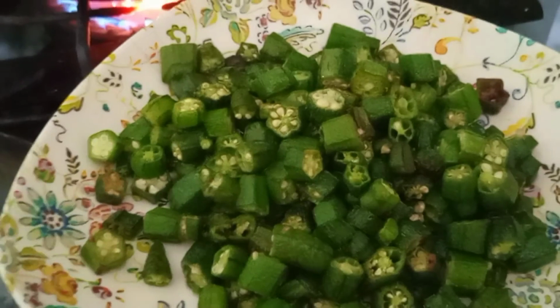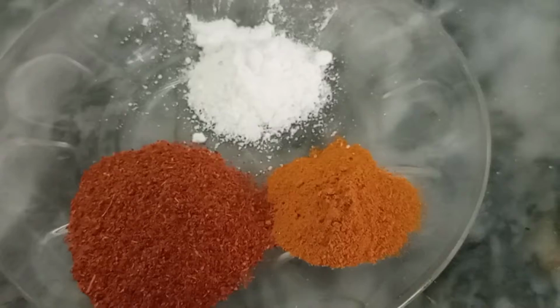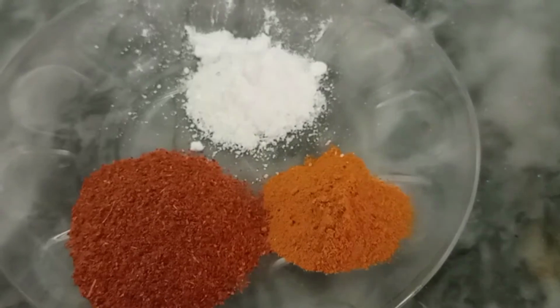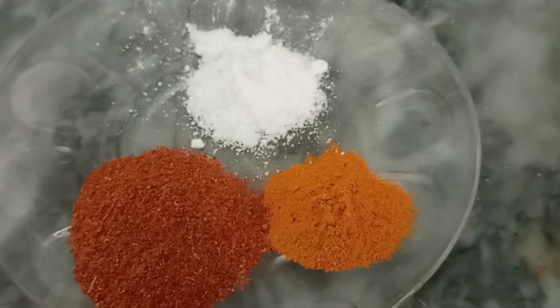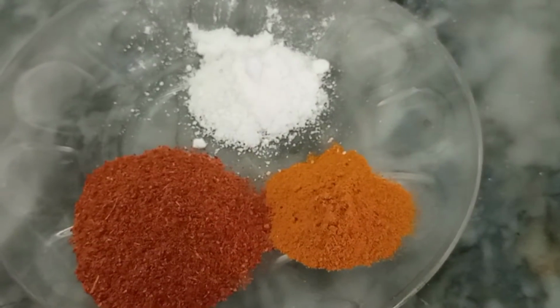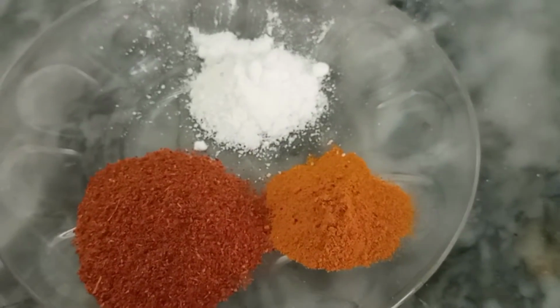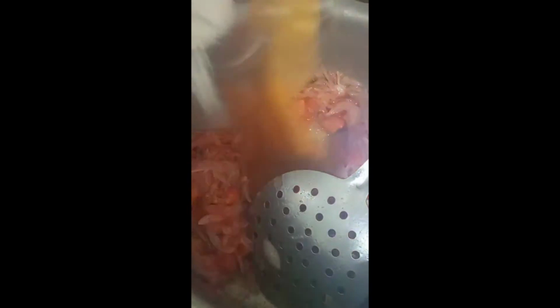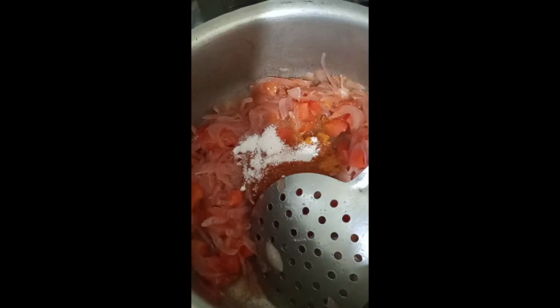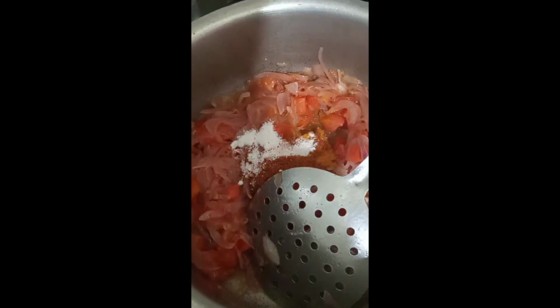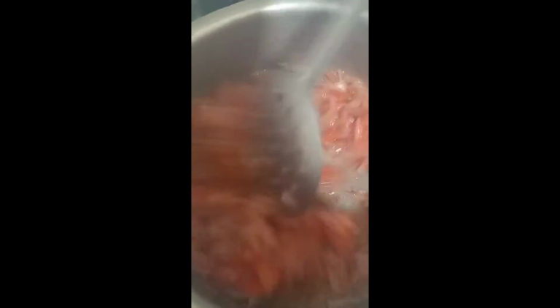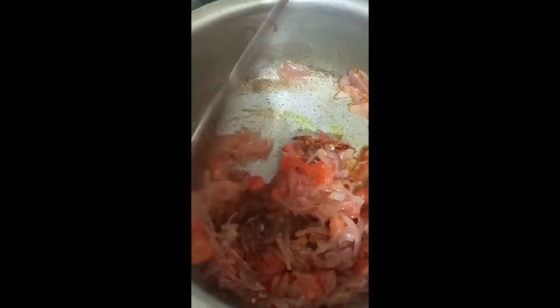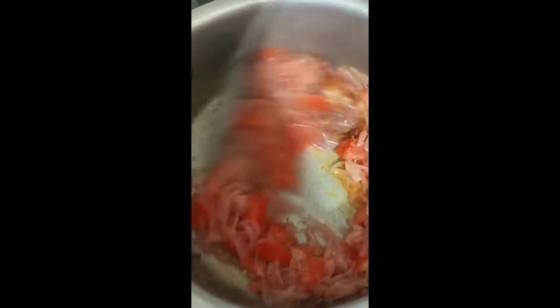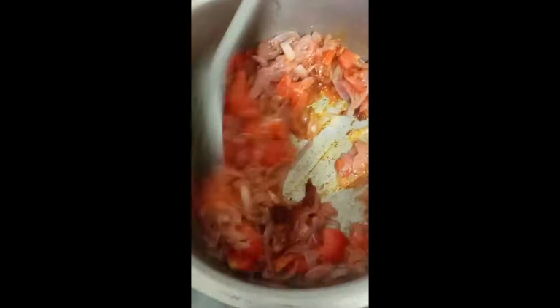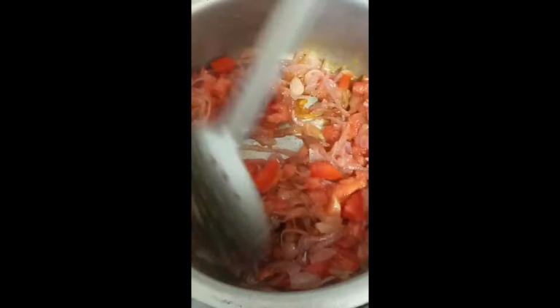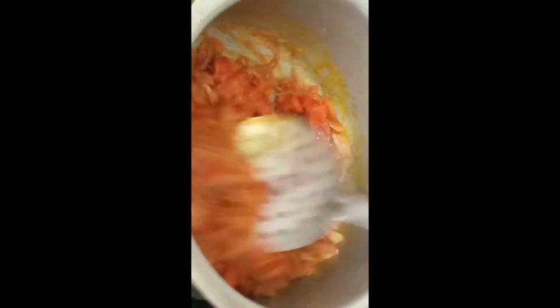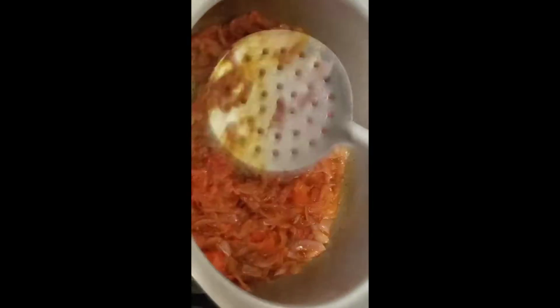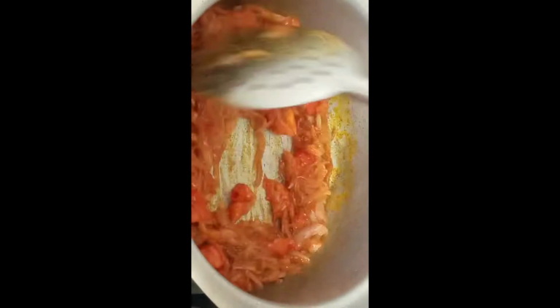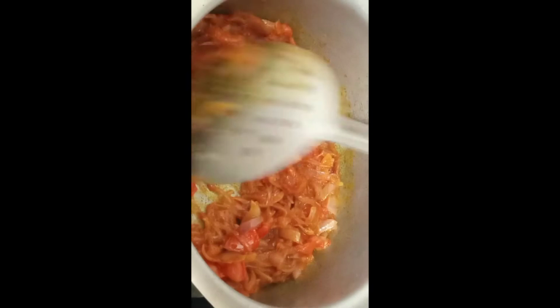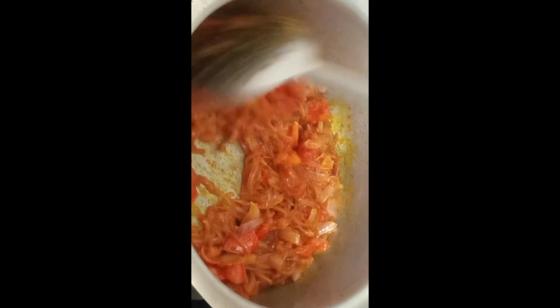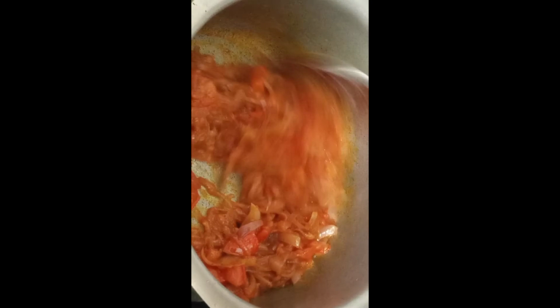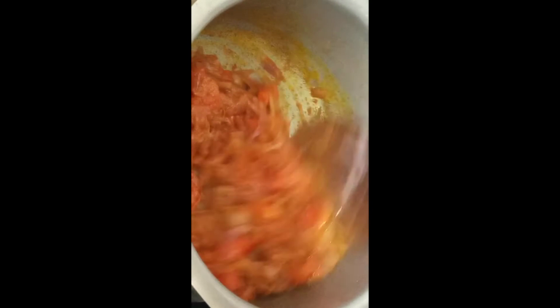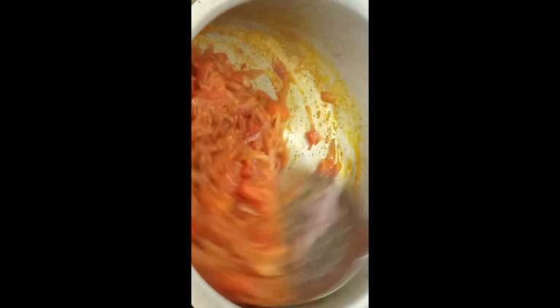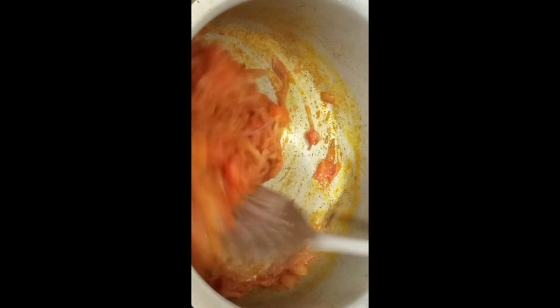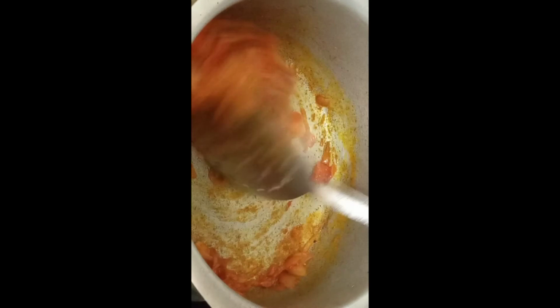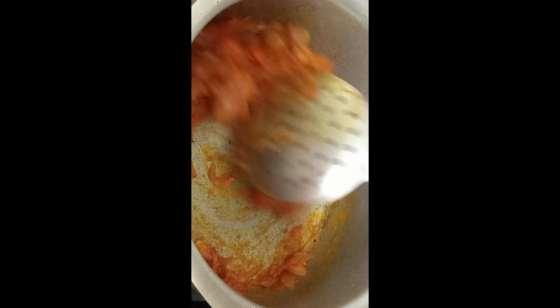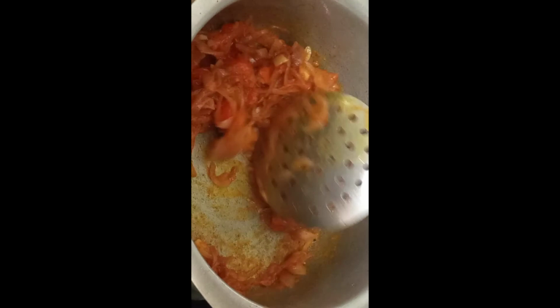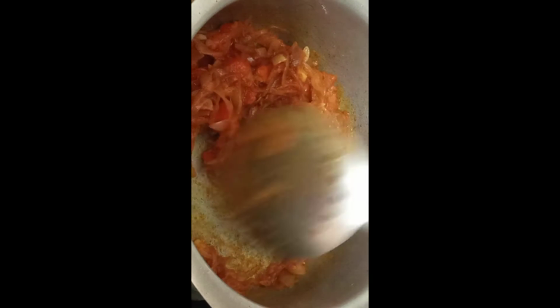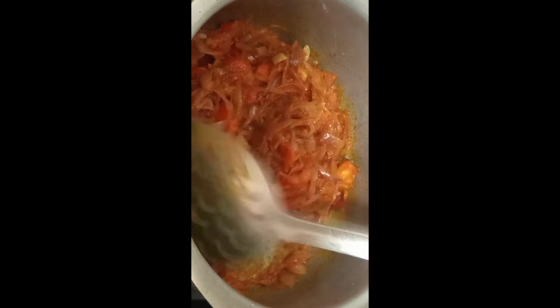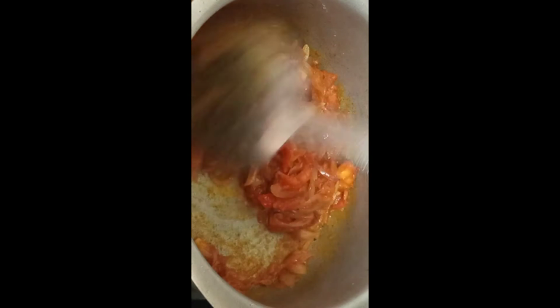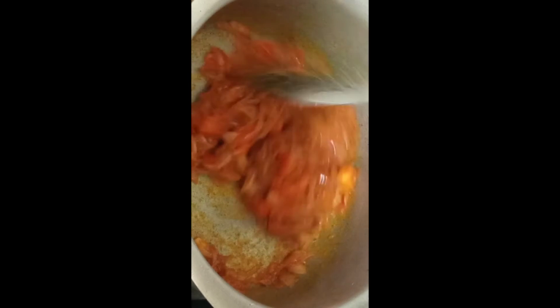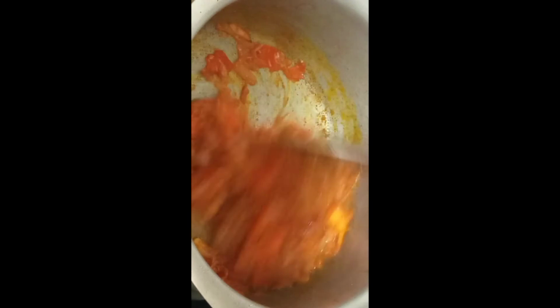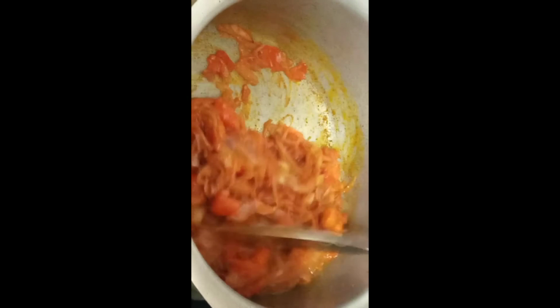Add red chili powder, turmeric, salt - mirchi, namak, haldi. Mix round and round. Now add the fried bindi into the masala.